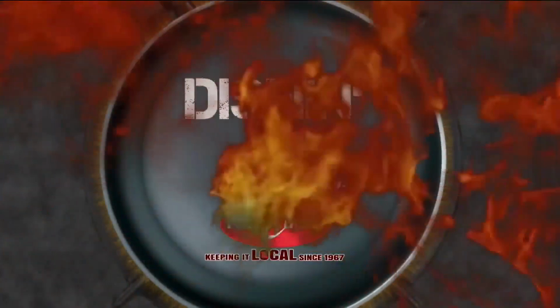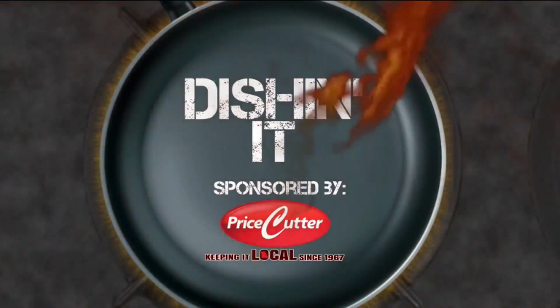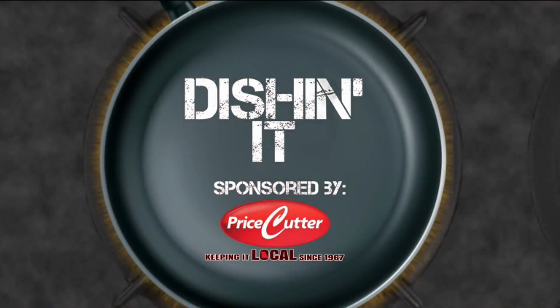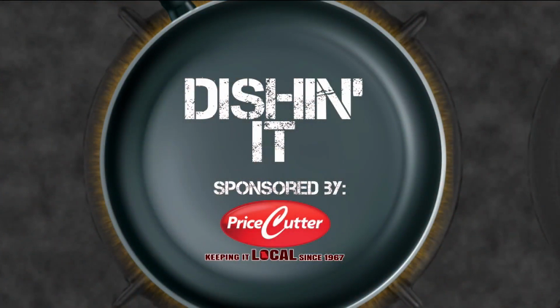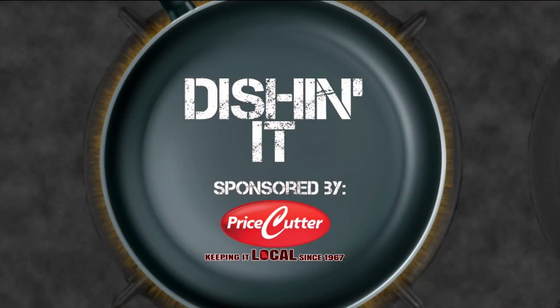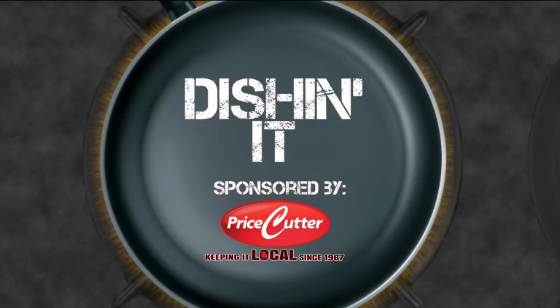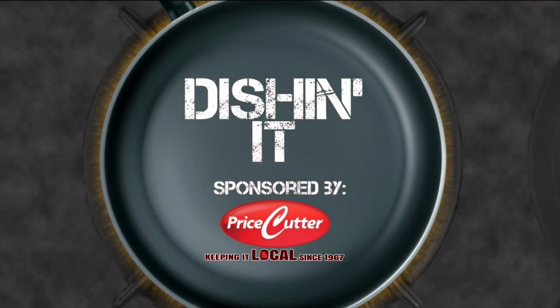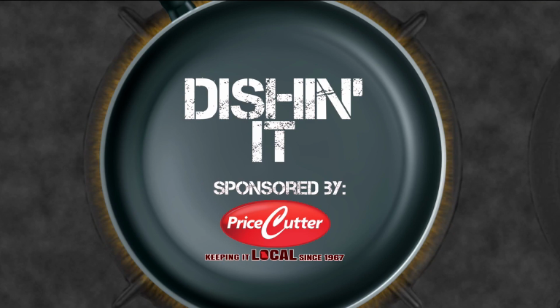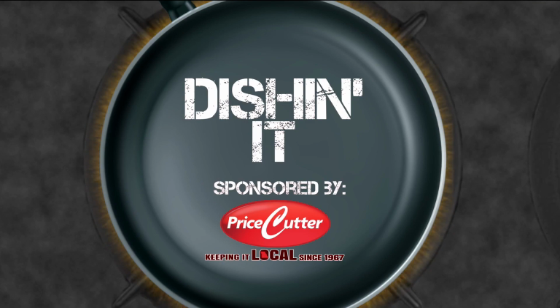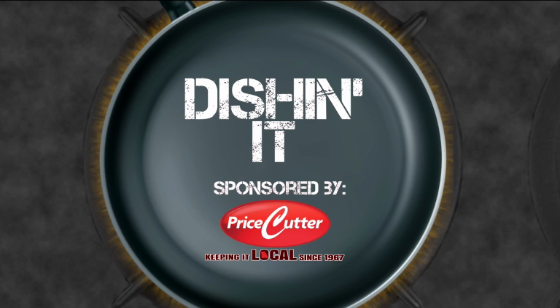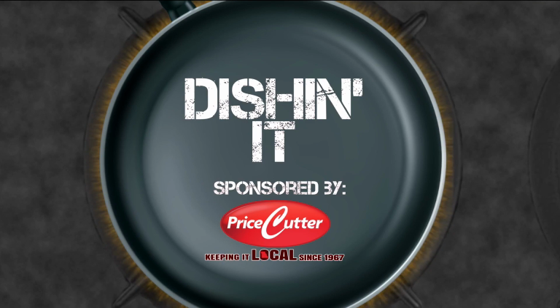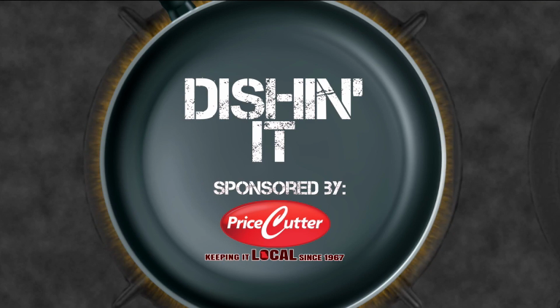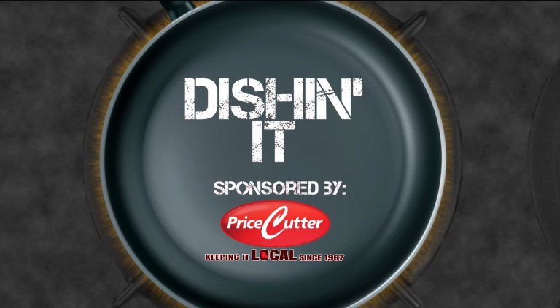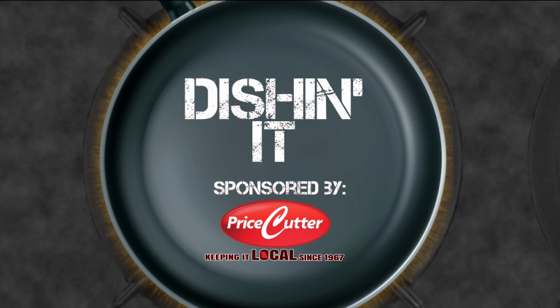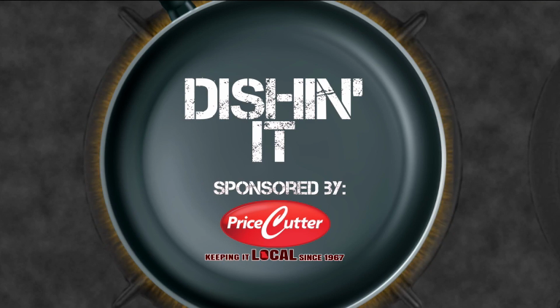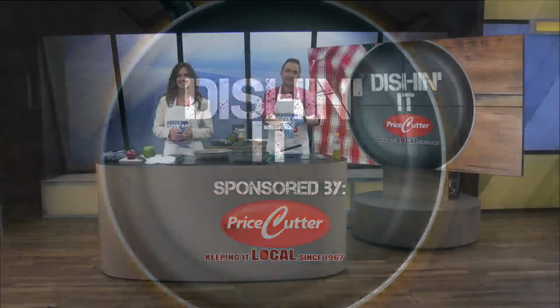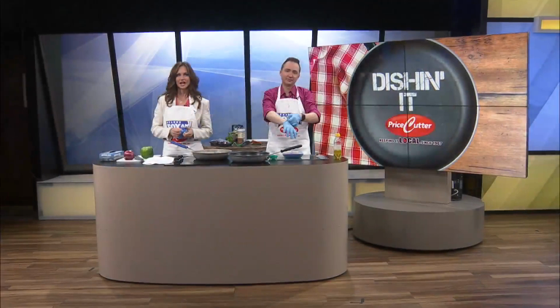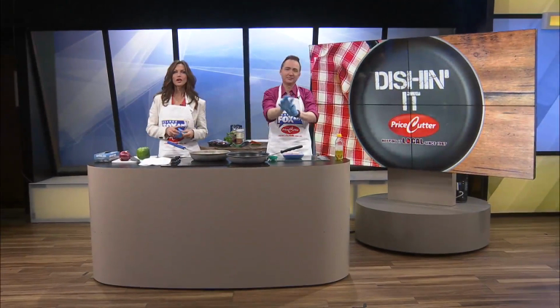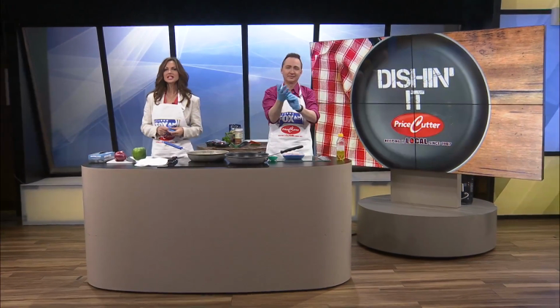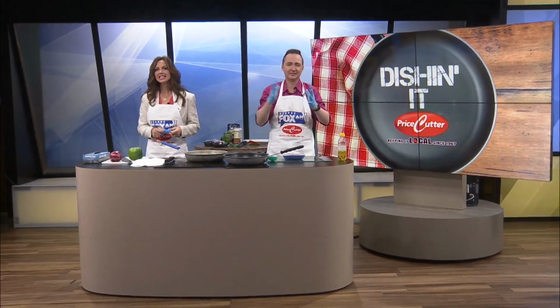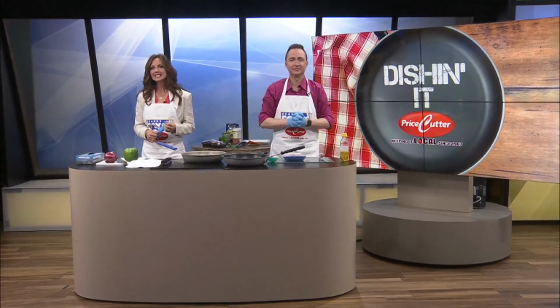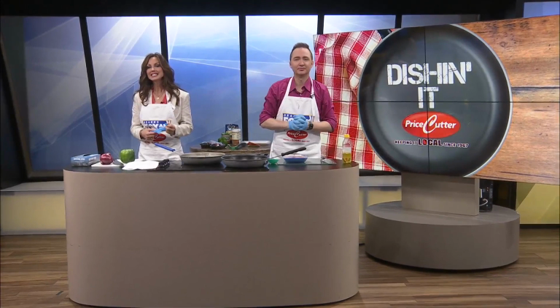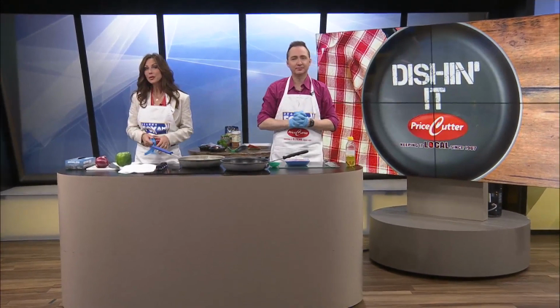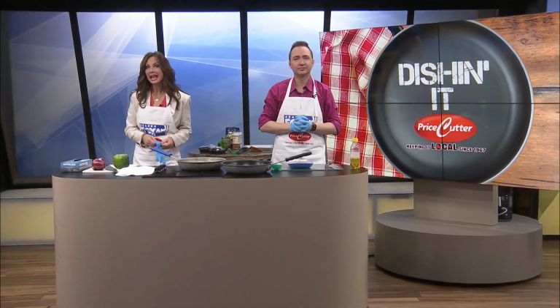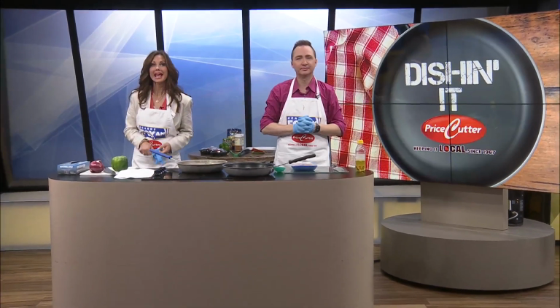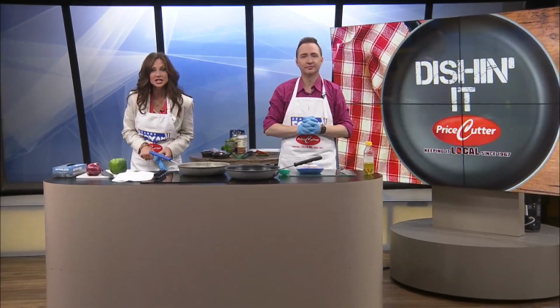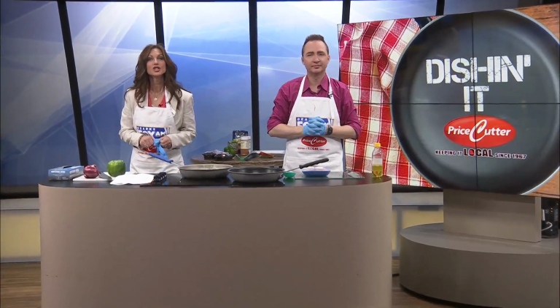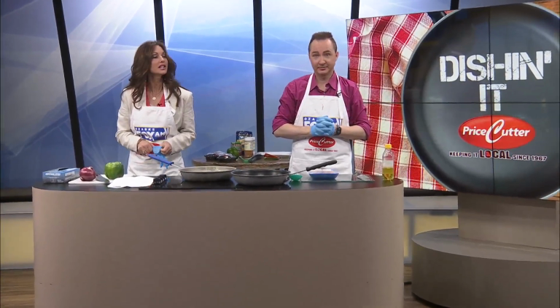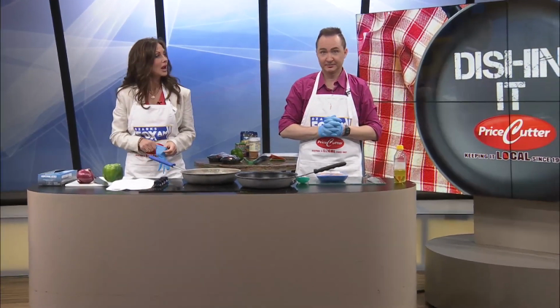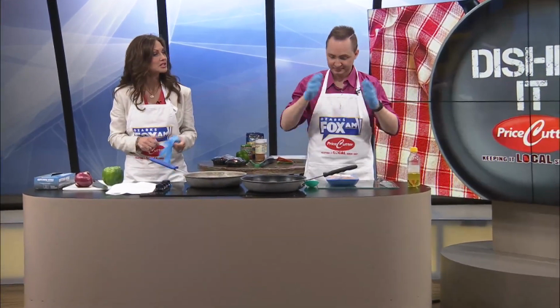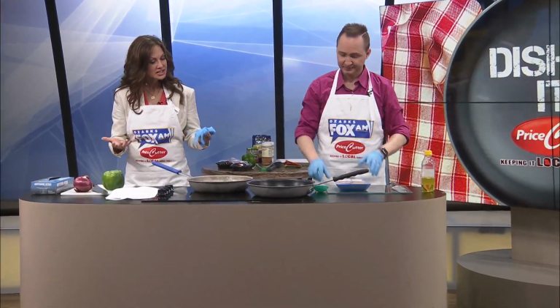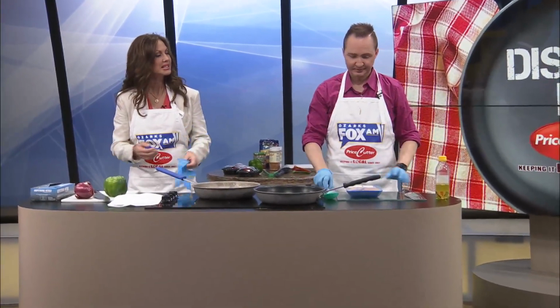Today's Dishin' It is sponsored by Price Cutter, Local Matters. Welcome to Dishin' It, guys. Today we're making a Cajun Chicken Wrap. It's very simplistic.